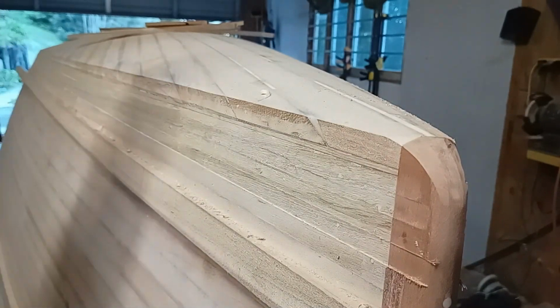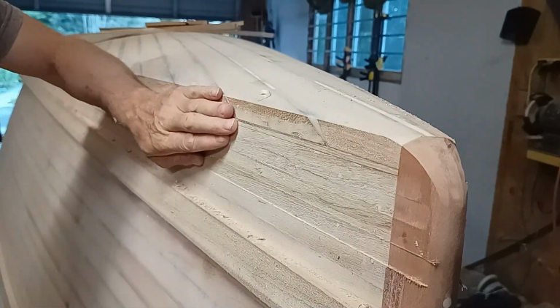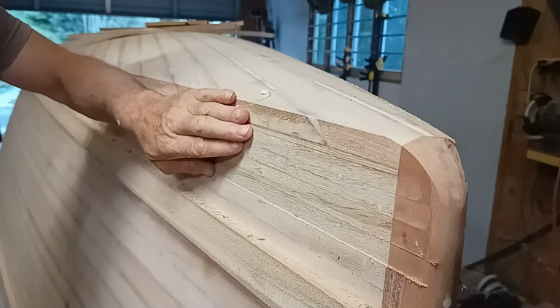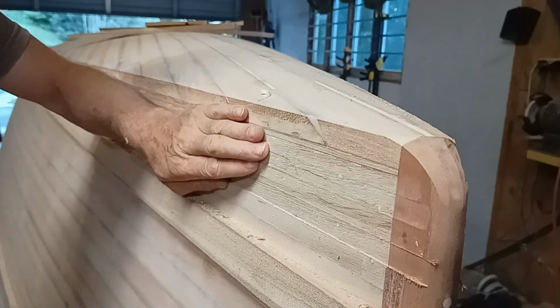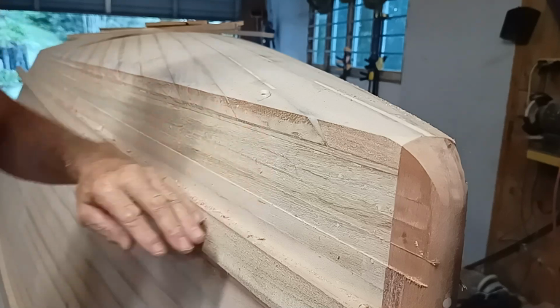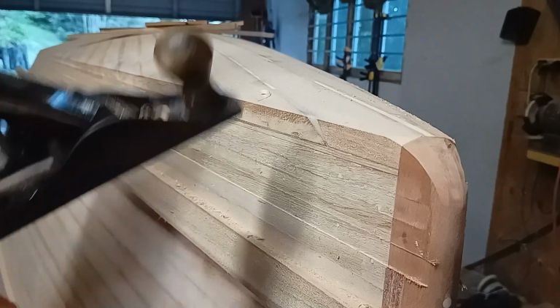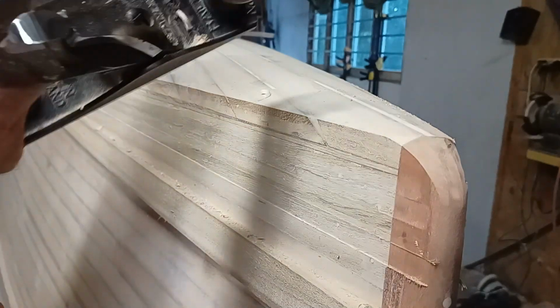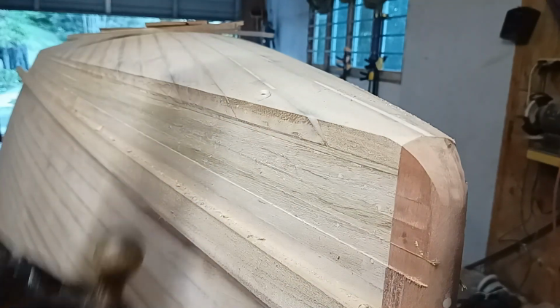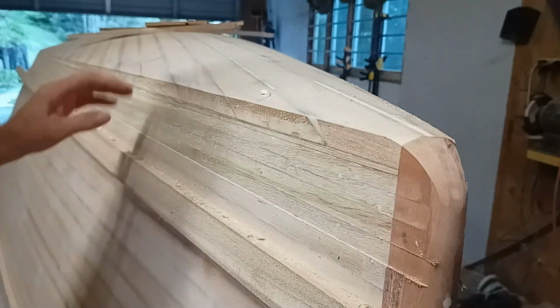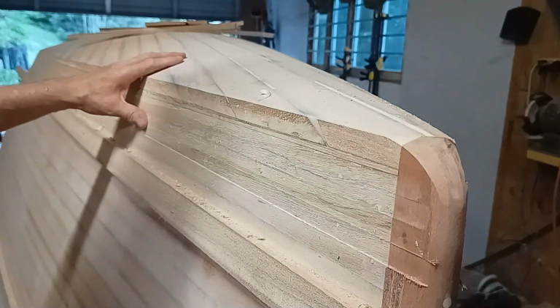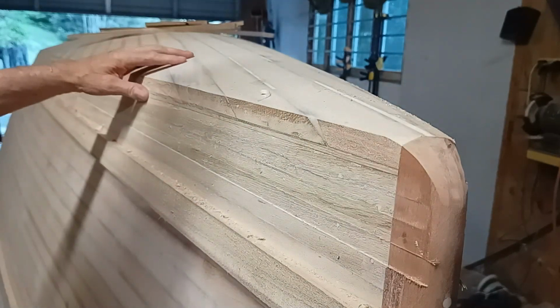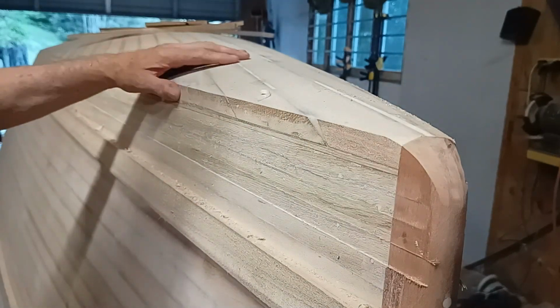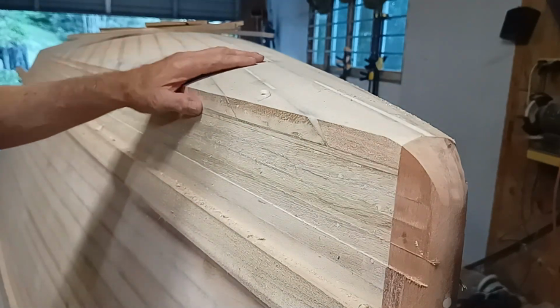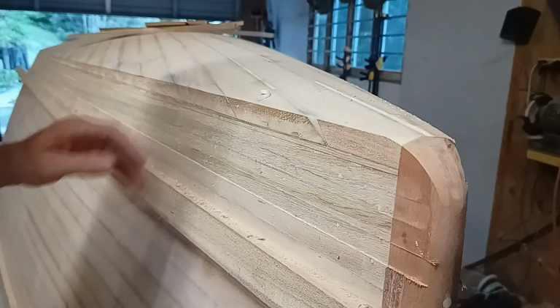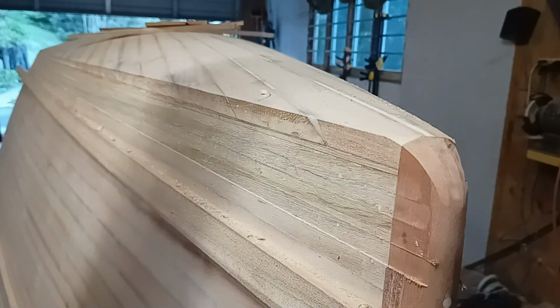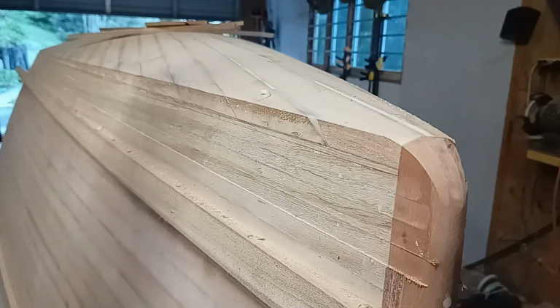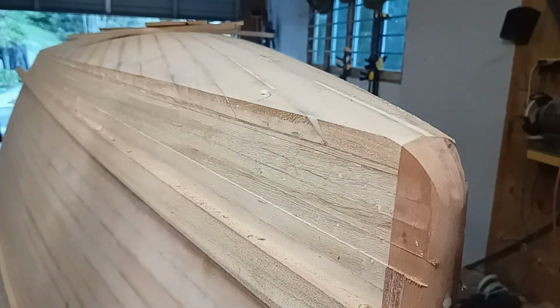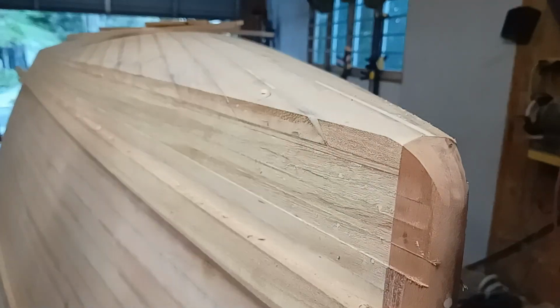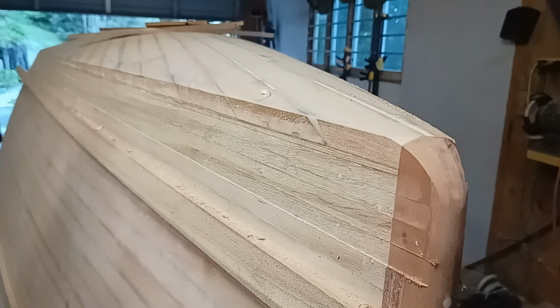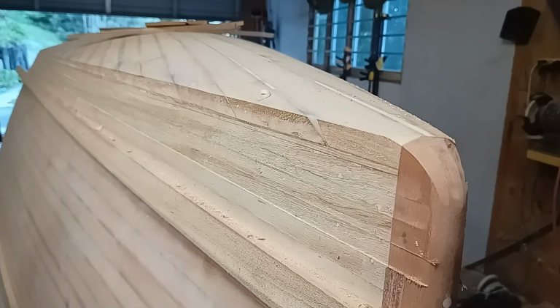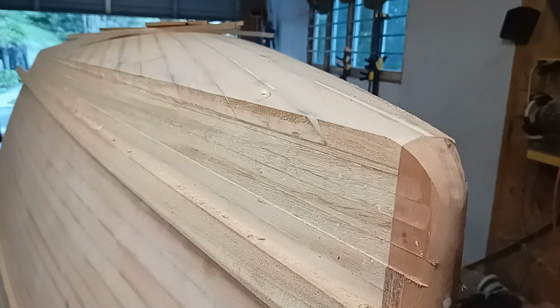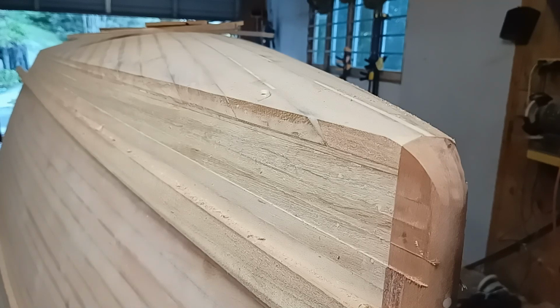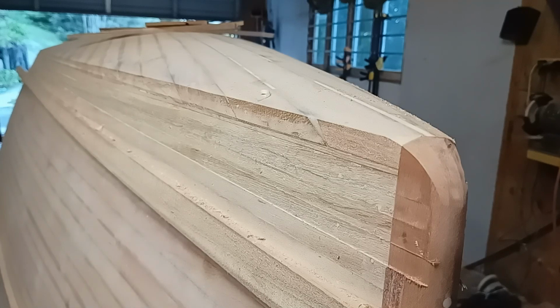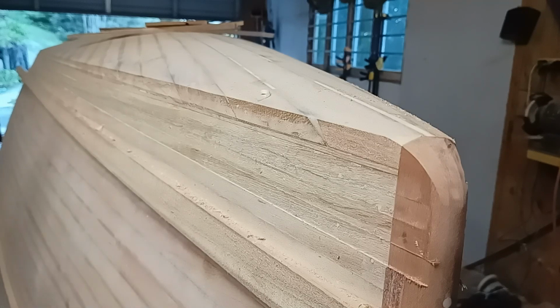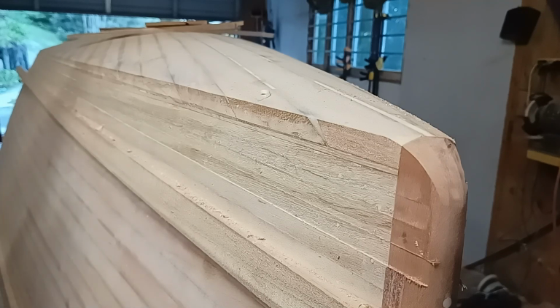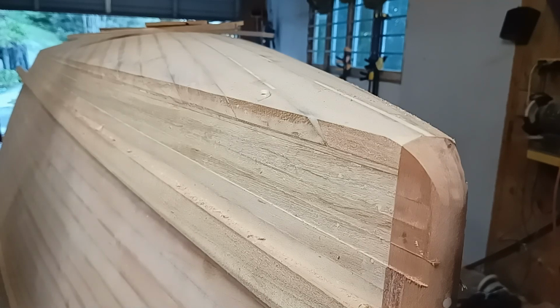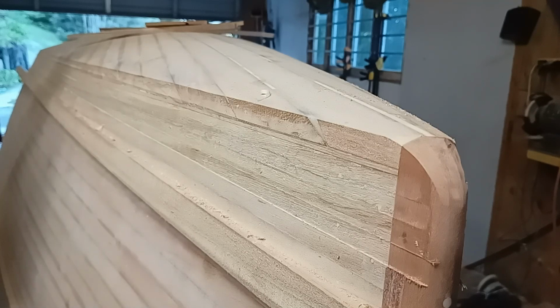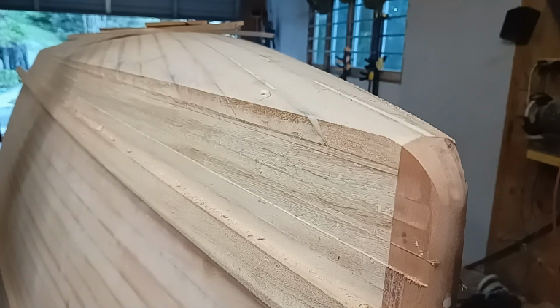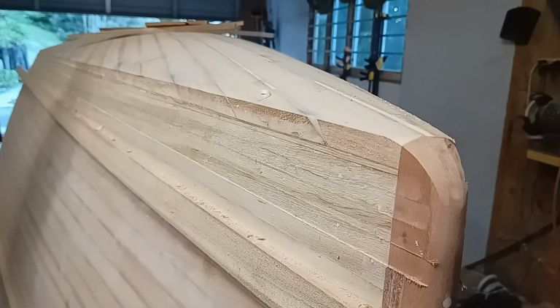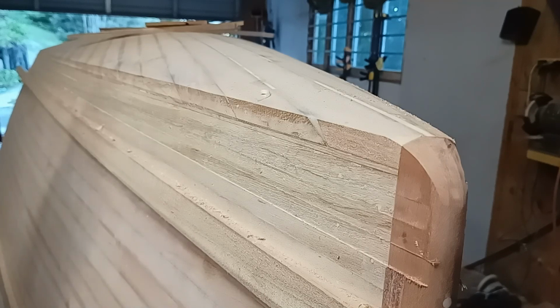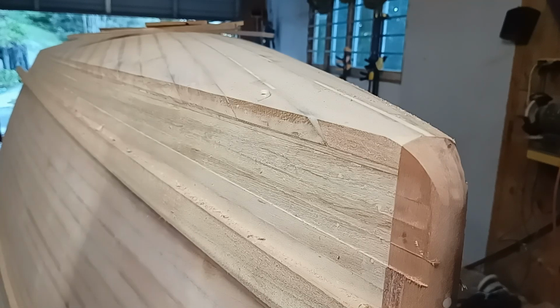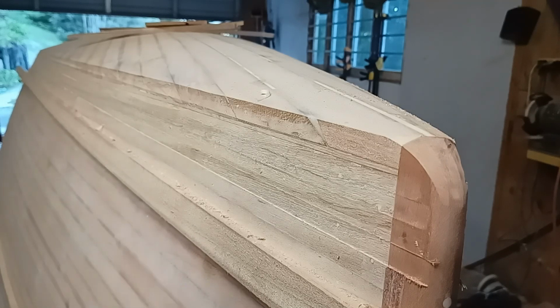There's a bit of a twist in the hull here so the flat plane doesn't work so well, but the longboard does.